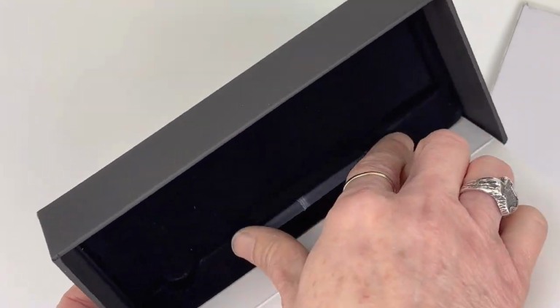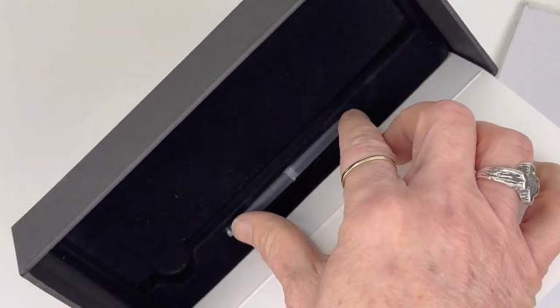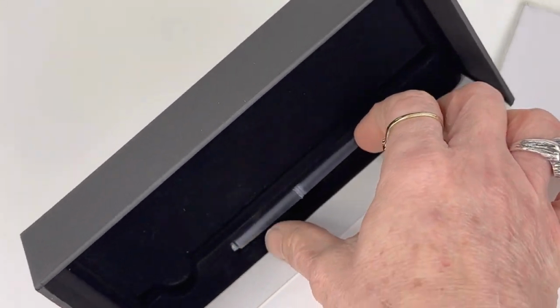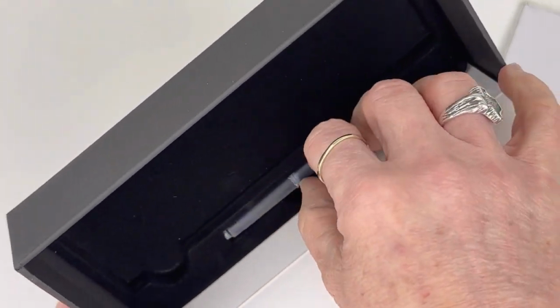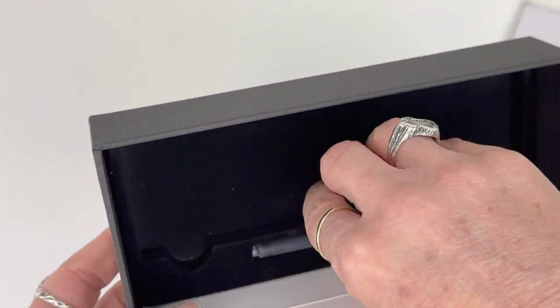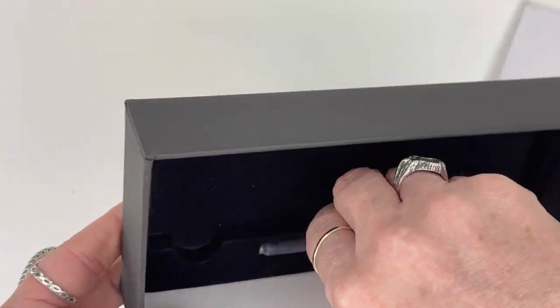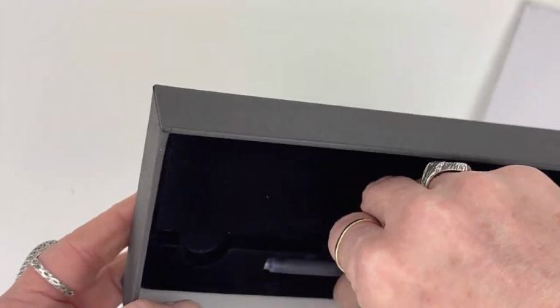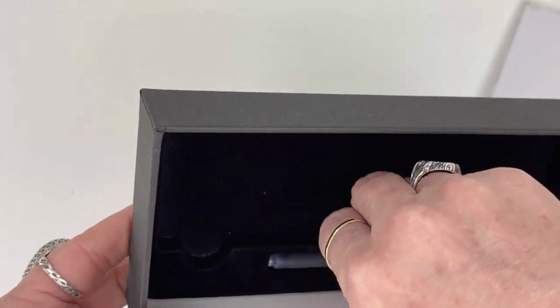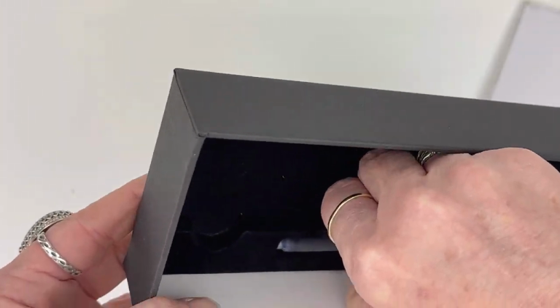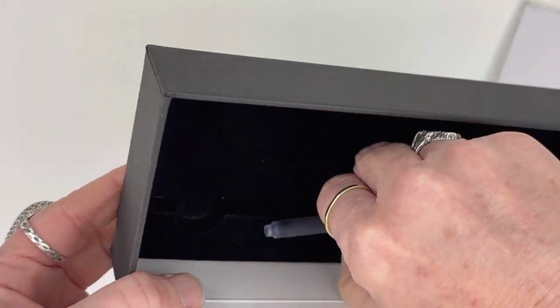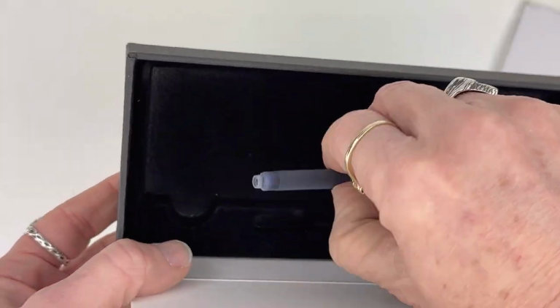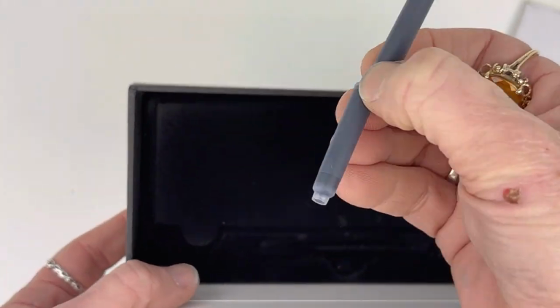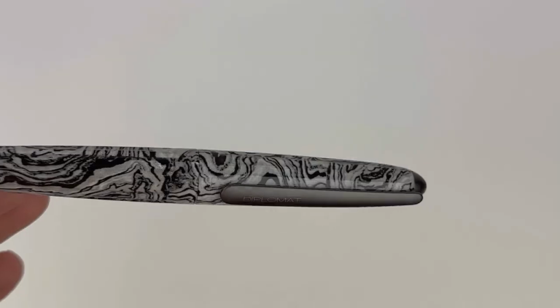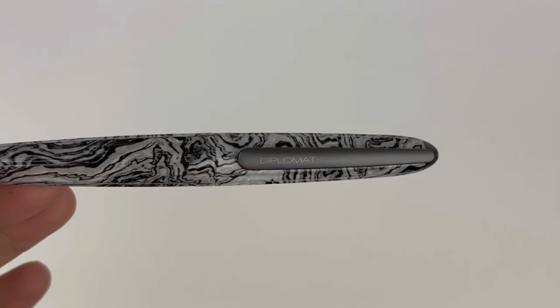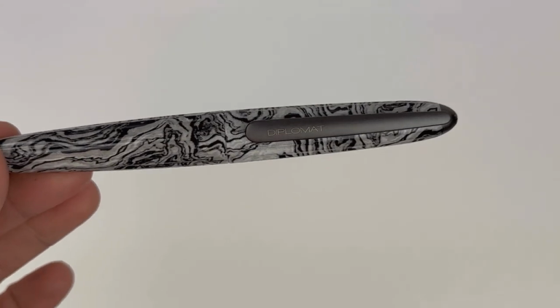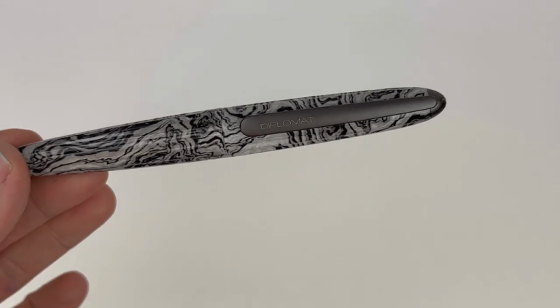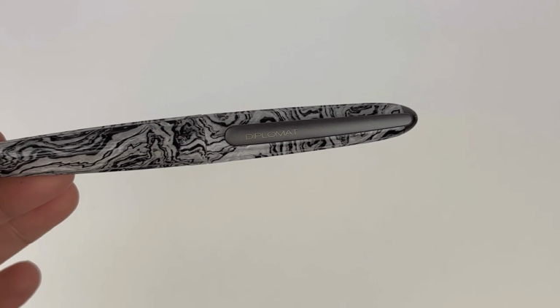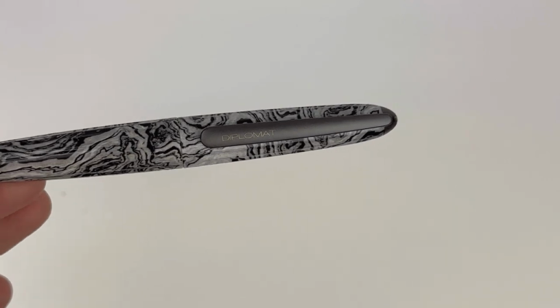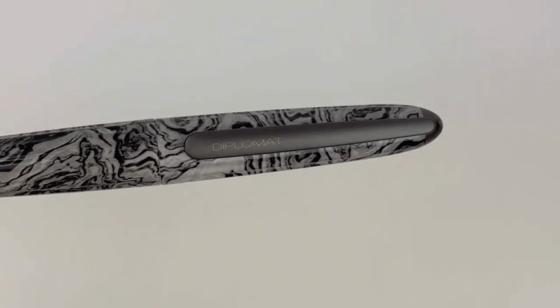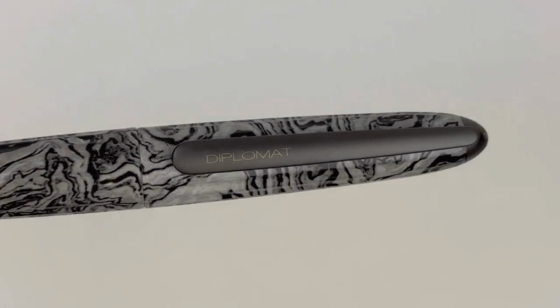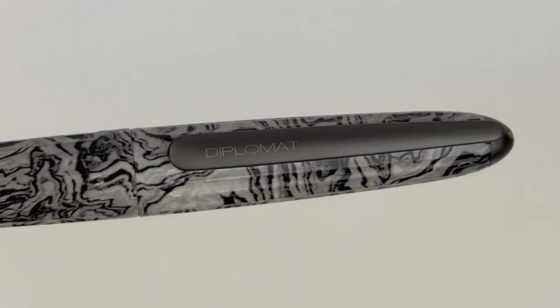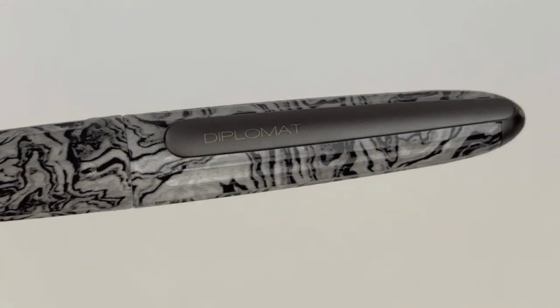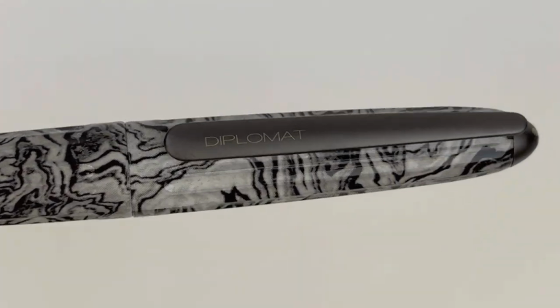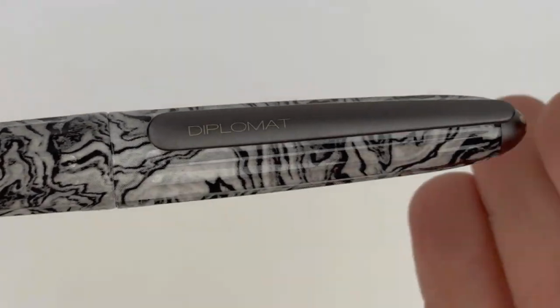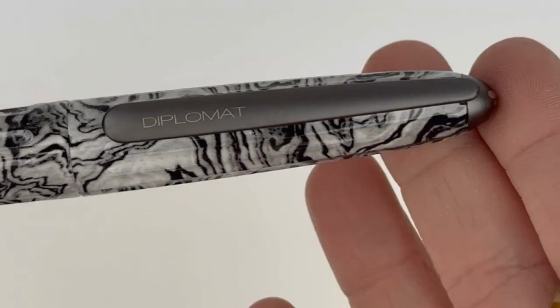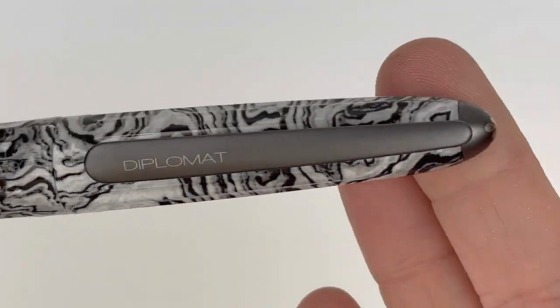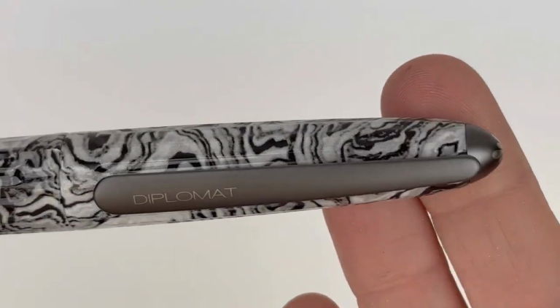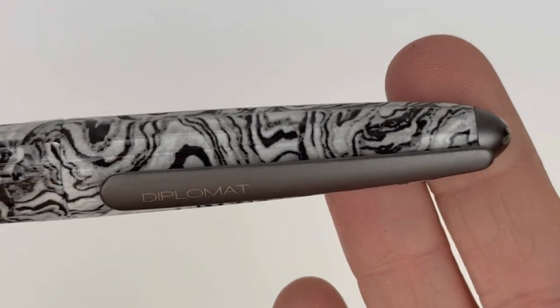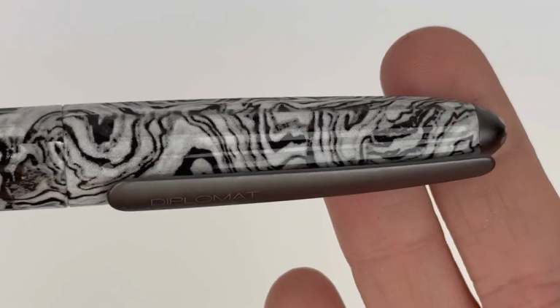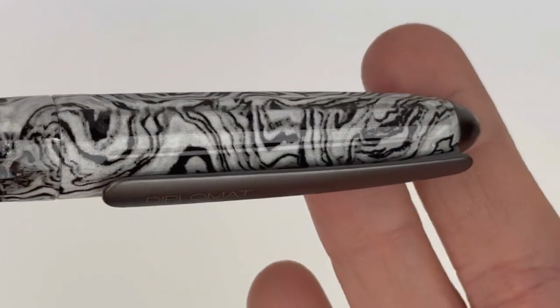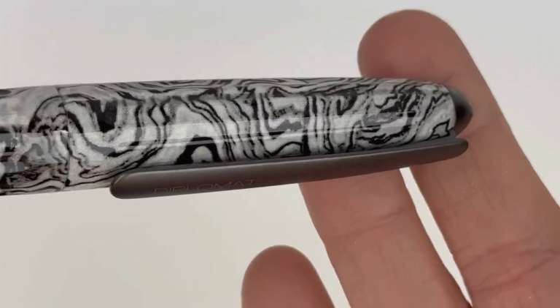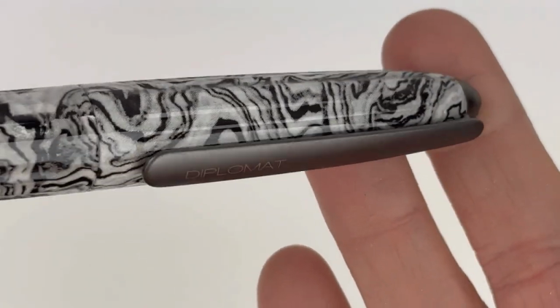You also get two ink cartridges supplied with your Diplomat Aero fountain pen, and it is a standard international compatible cartridge converter fountain pen.